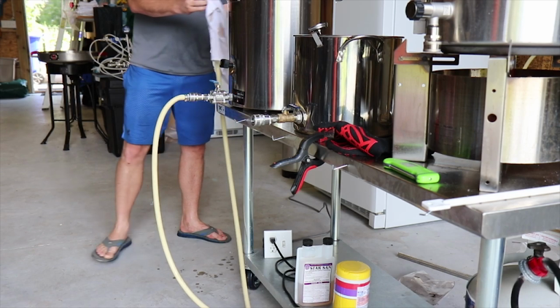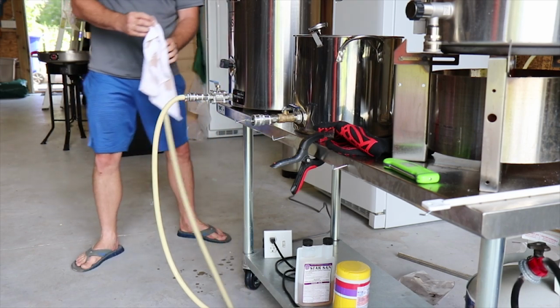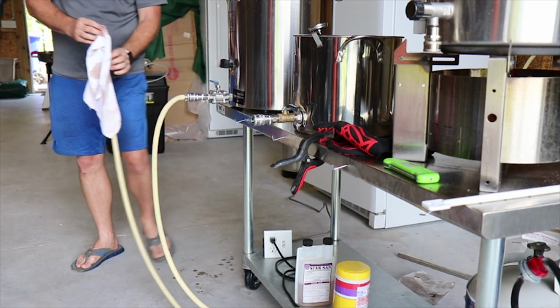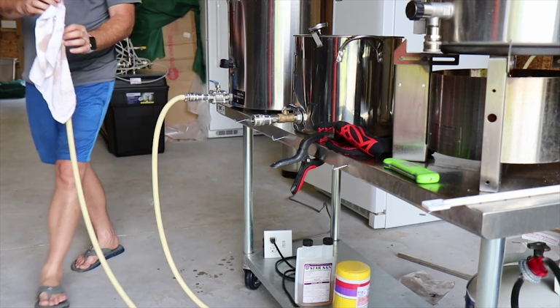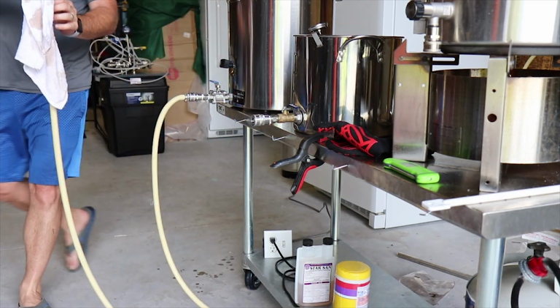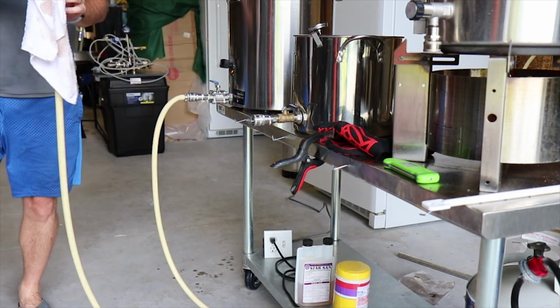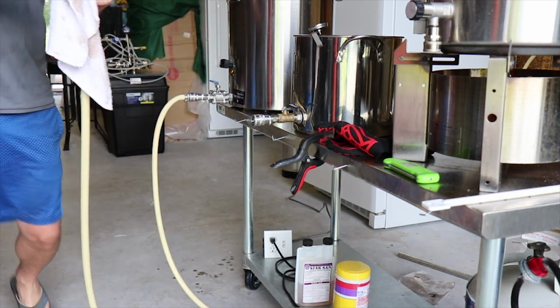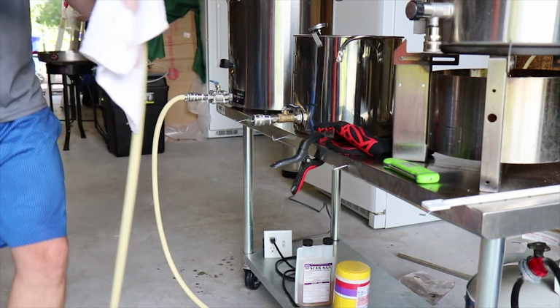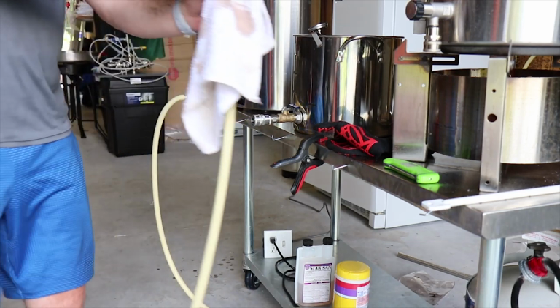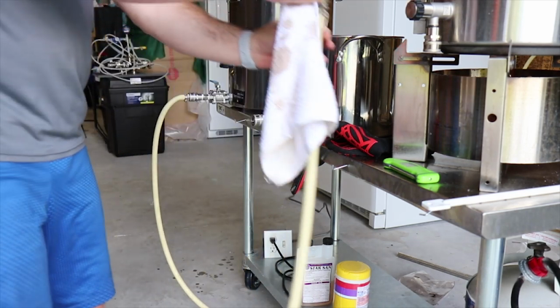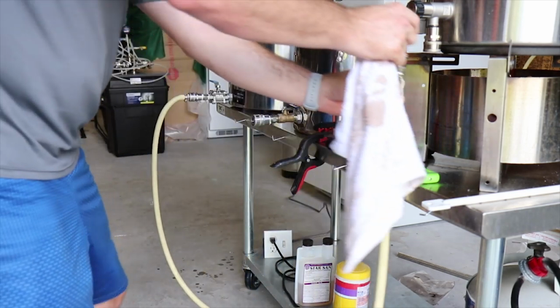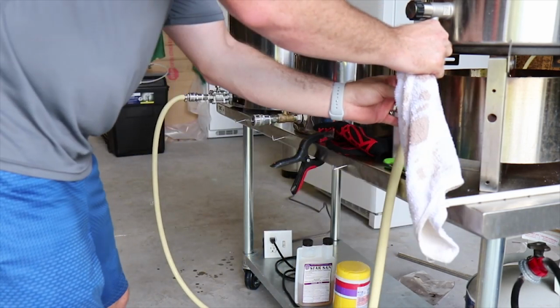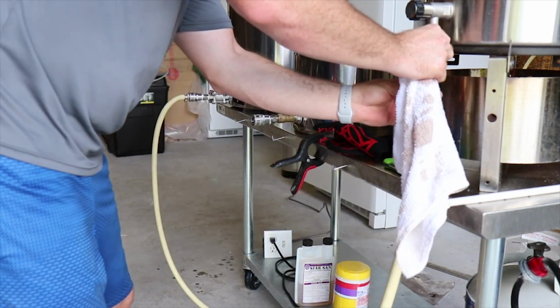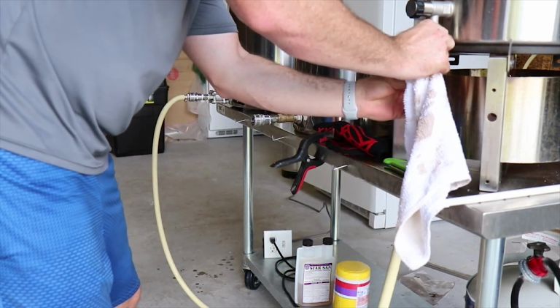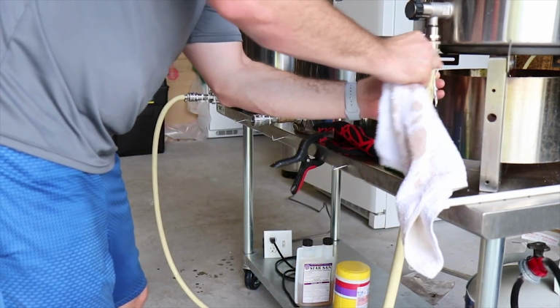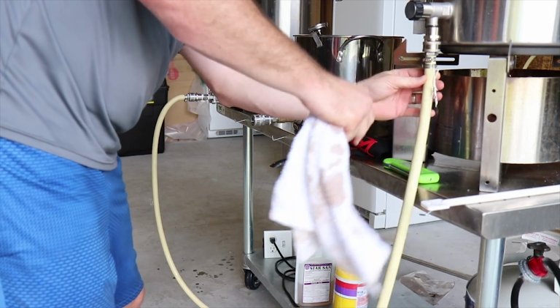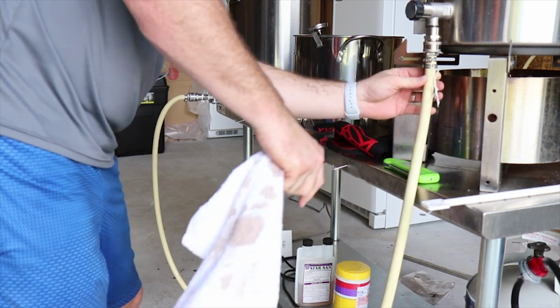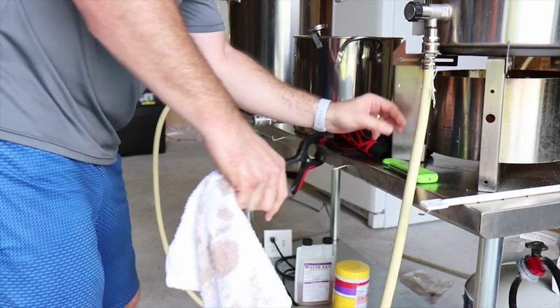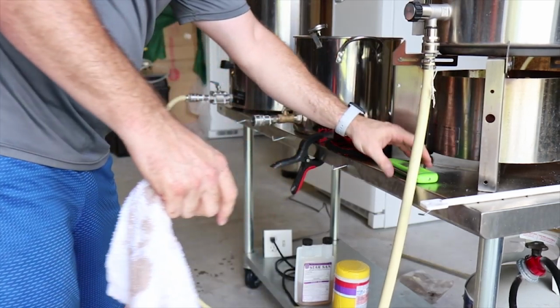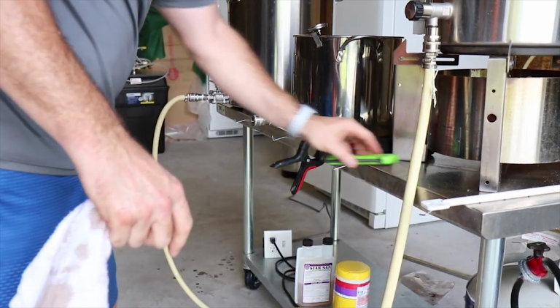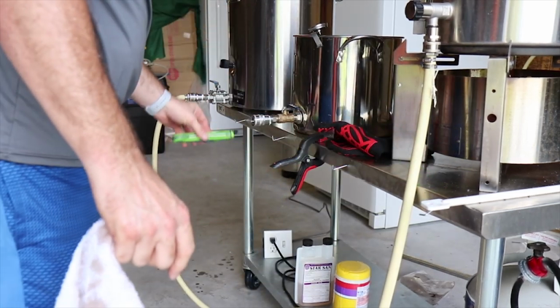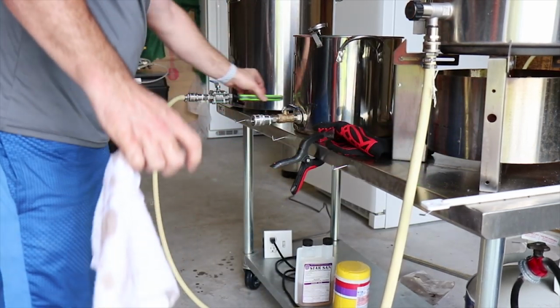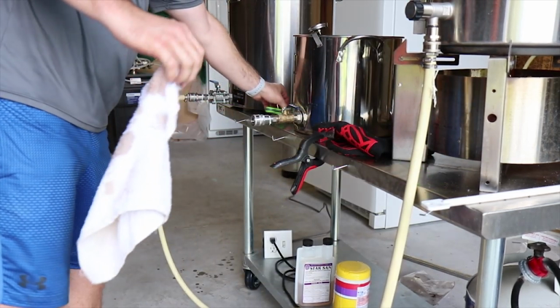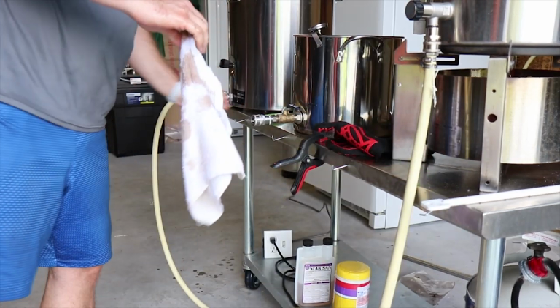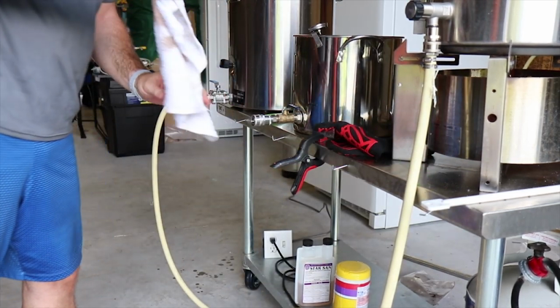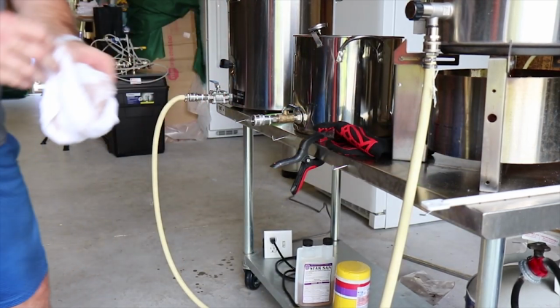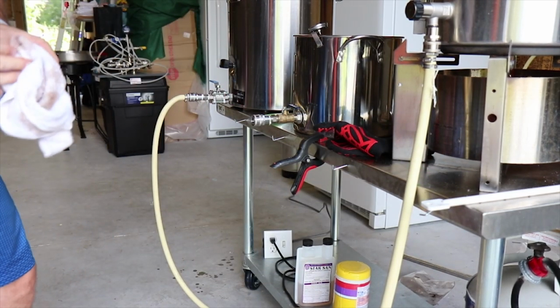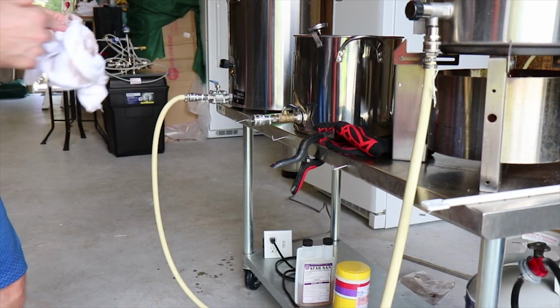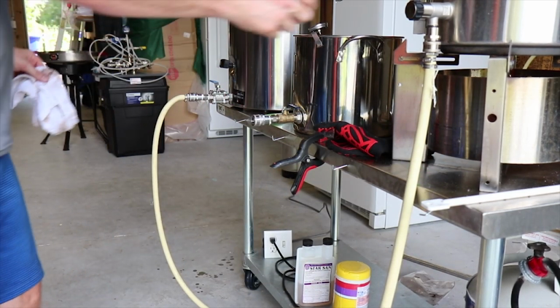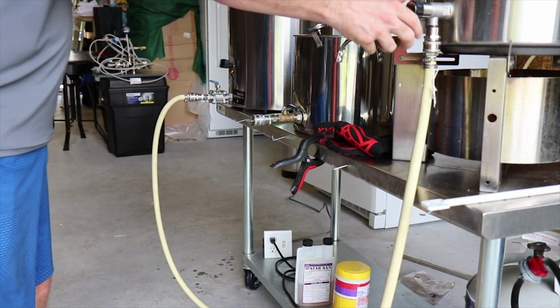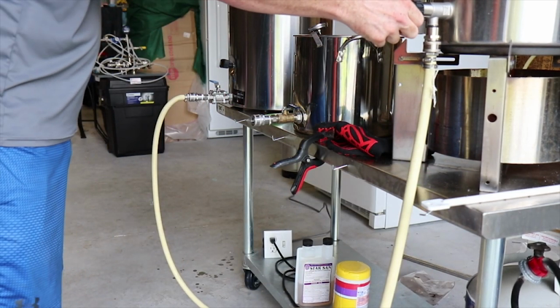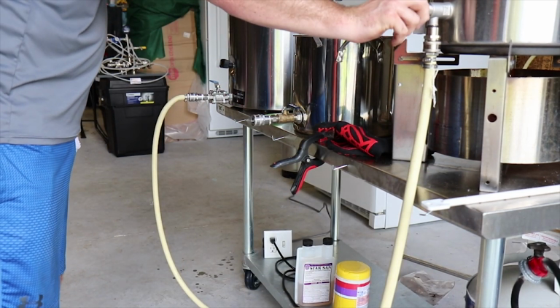I sparged for about 50 minutes. Now it's time to go ahead and transfer the sparge over to the boil kettle, which I dumped the first runnings into just a few minutes ago.